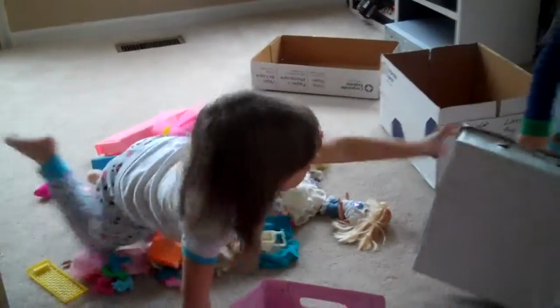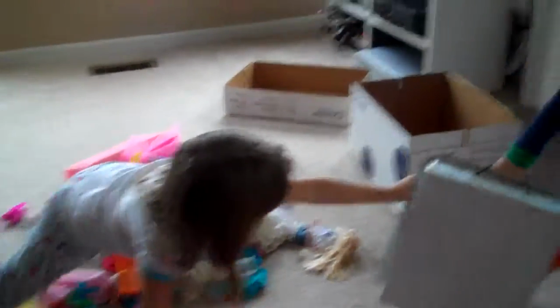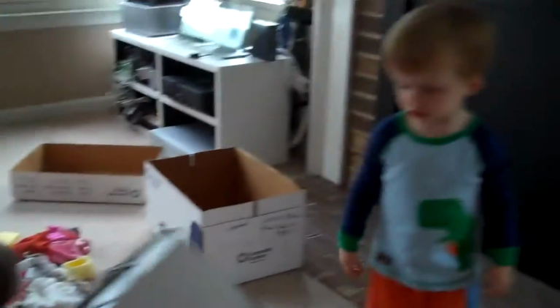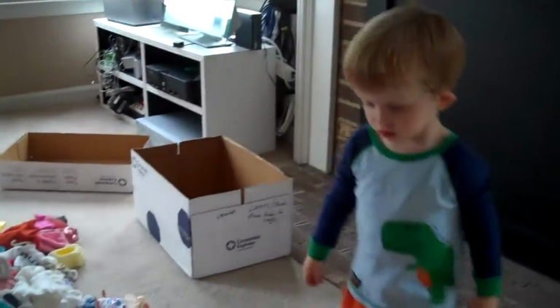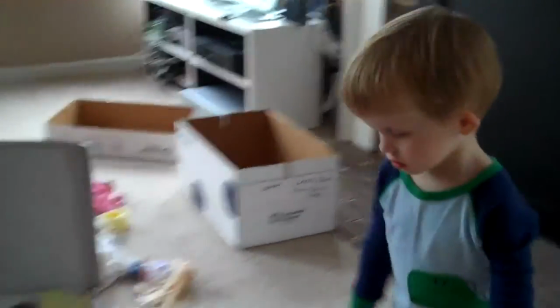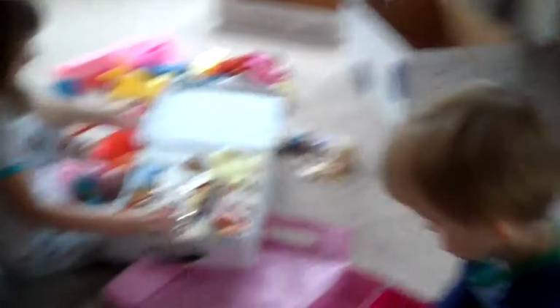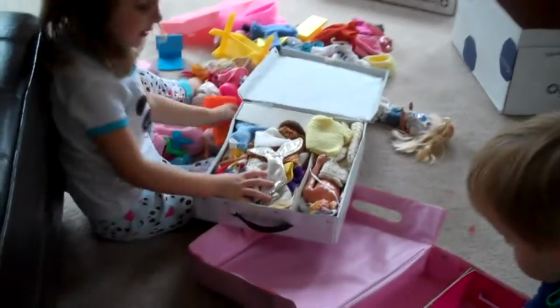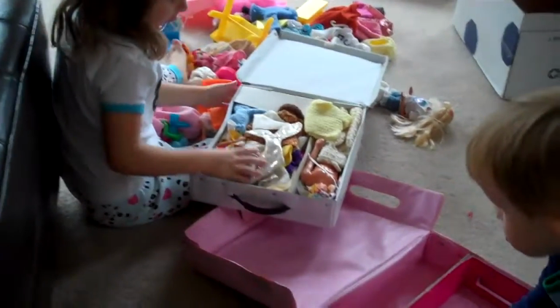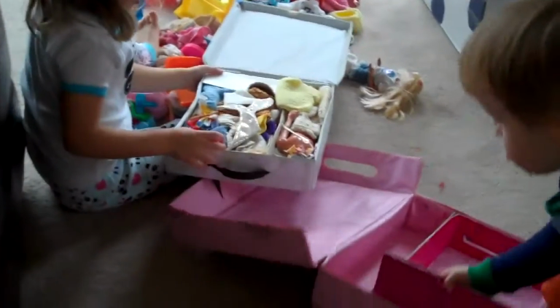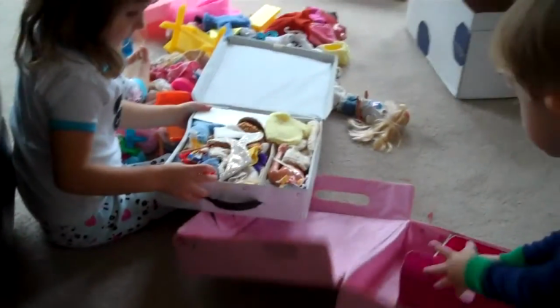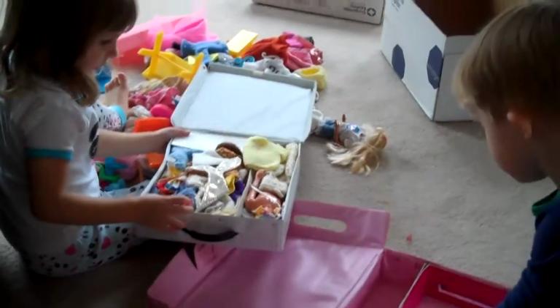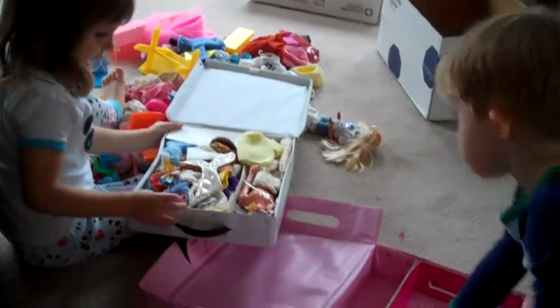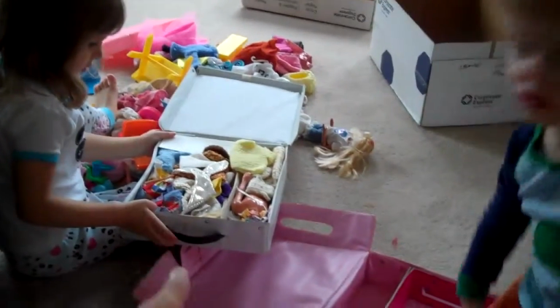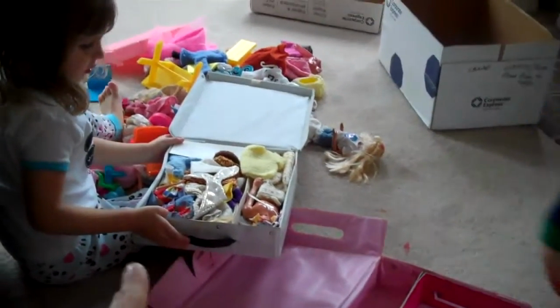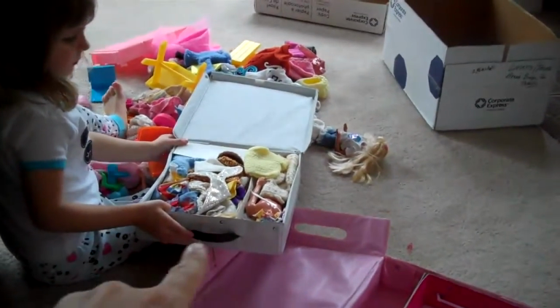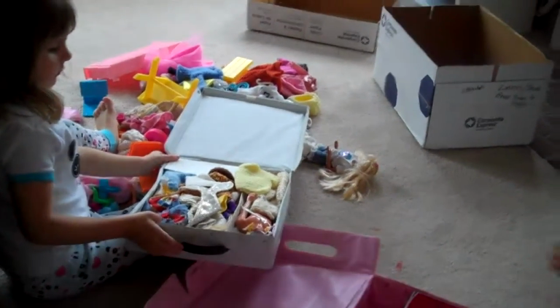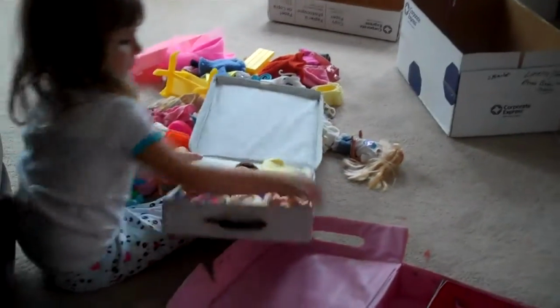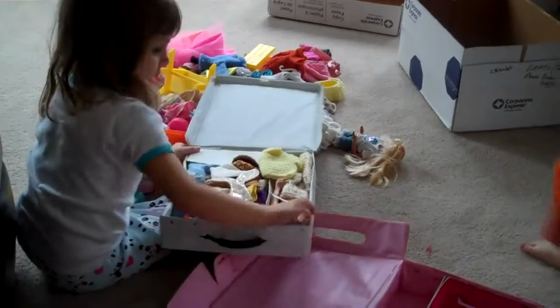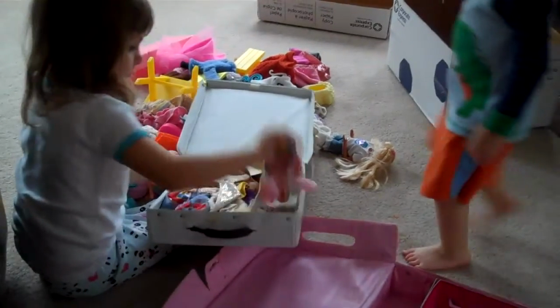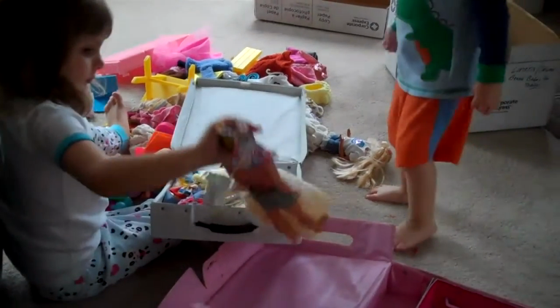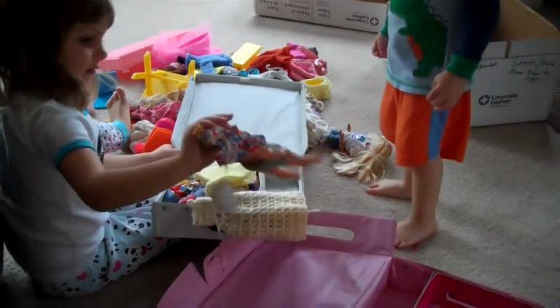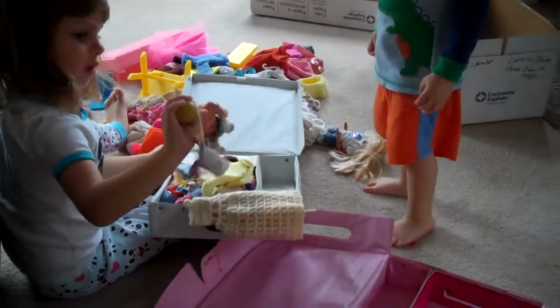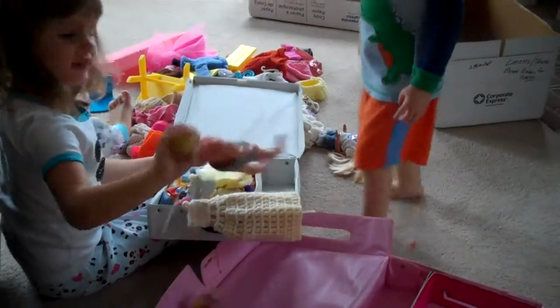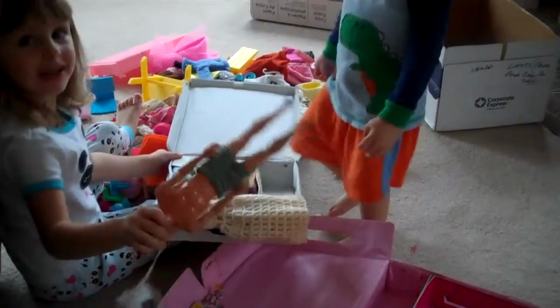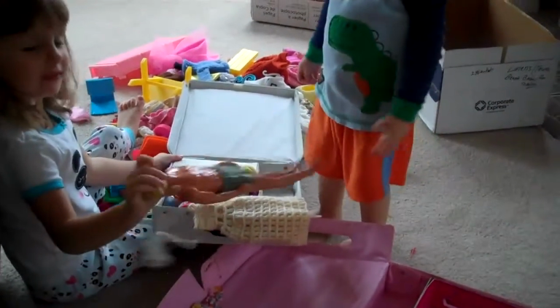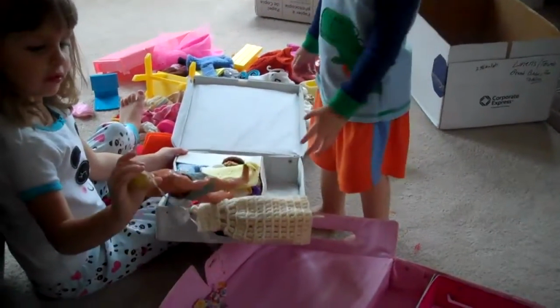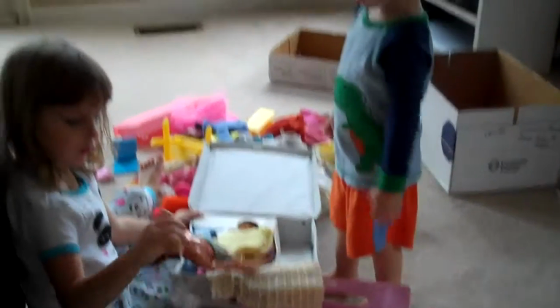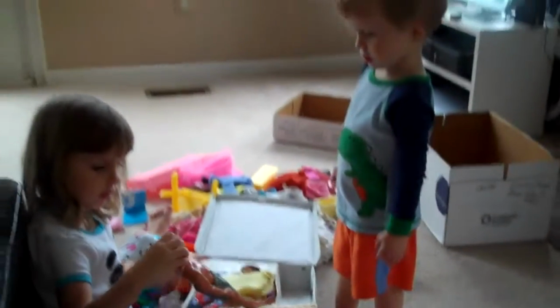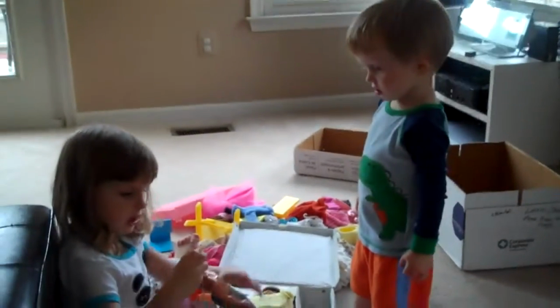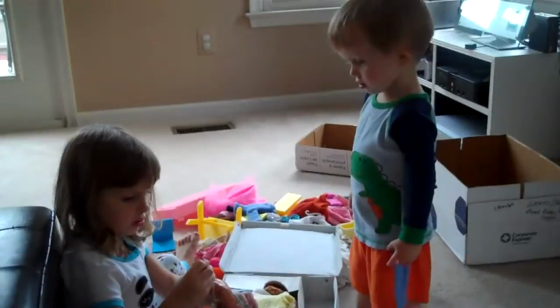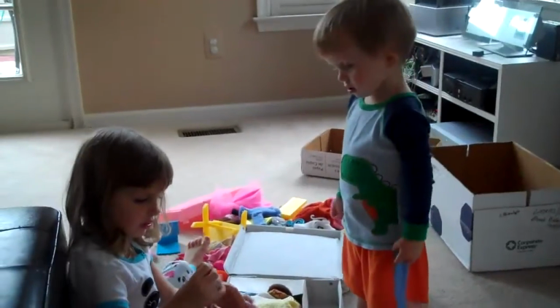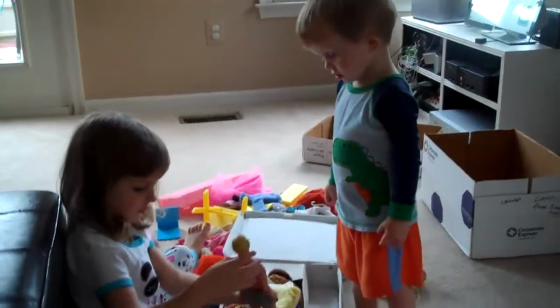This is a bag for my mommy. JJ, there's Ken! Look, there's your Ken doll. He's a prince. Oh, he's a different Ken.